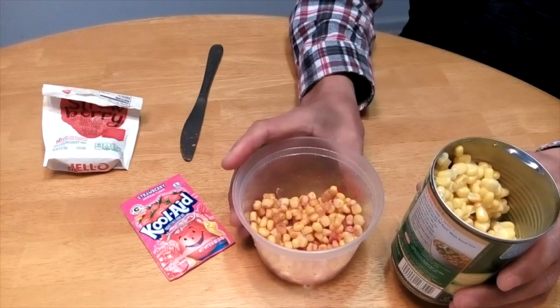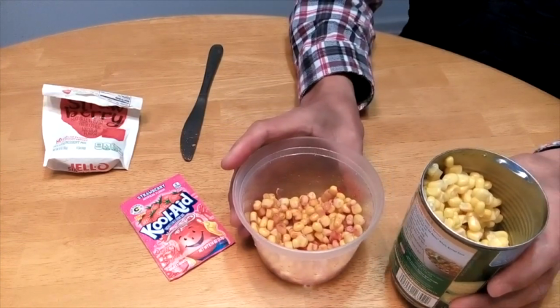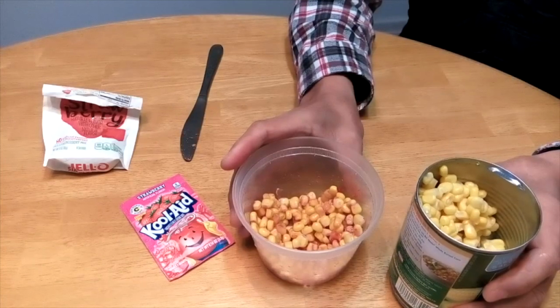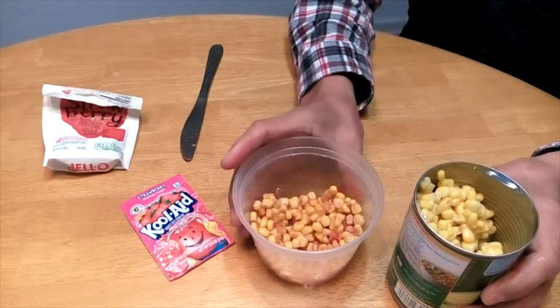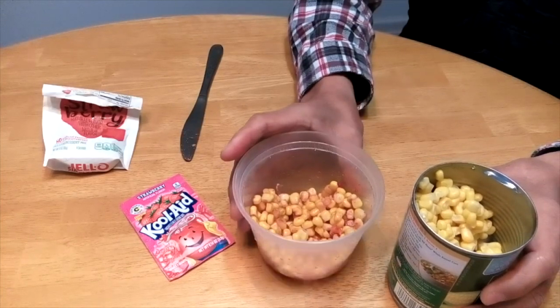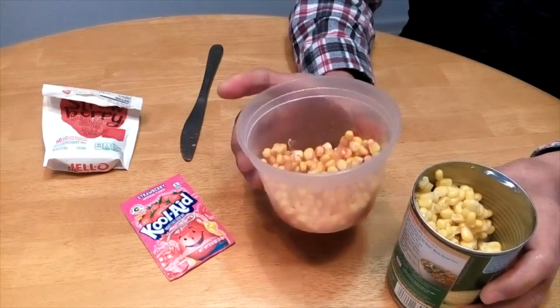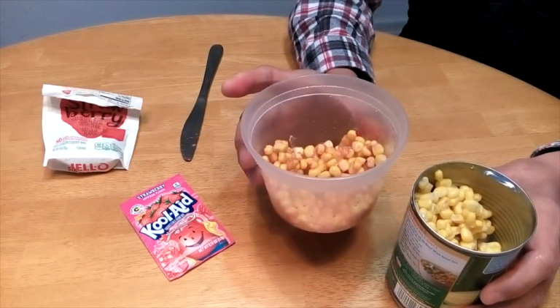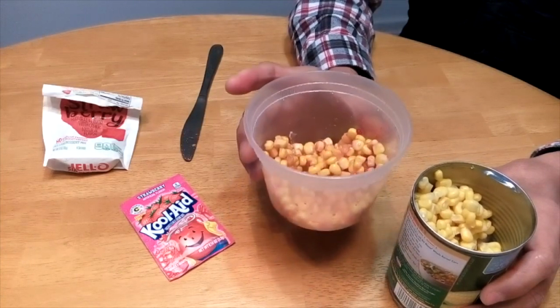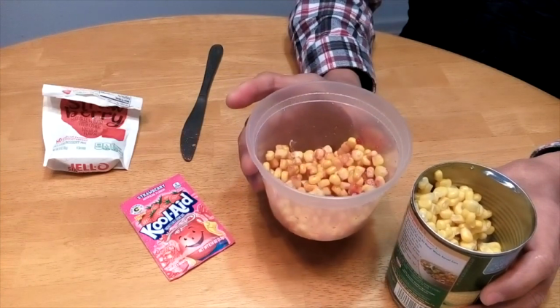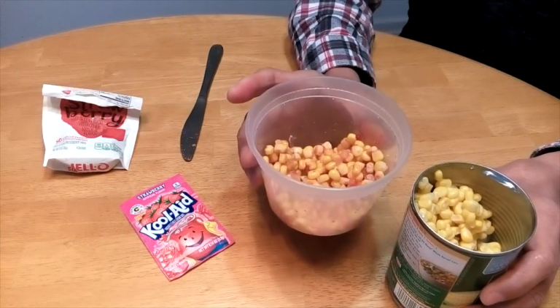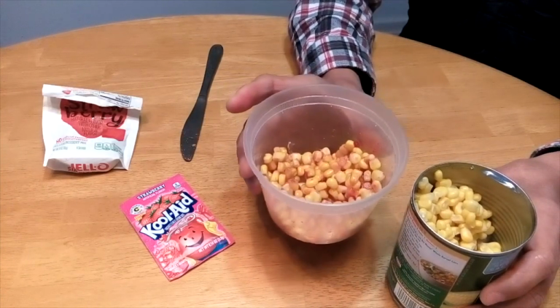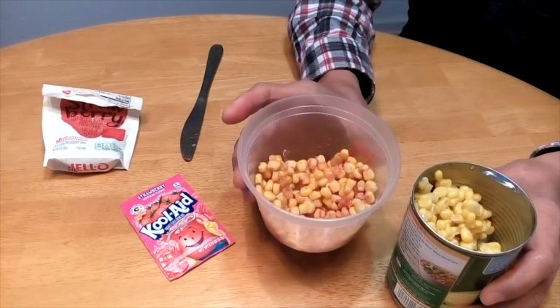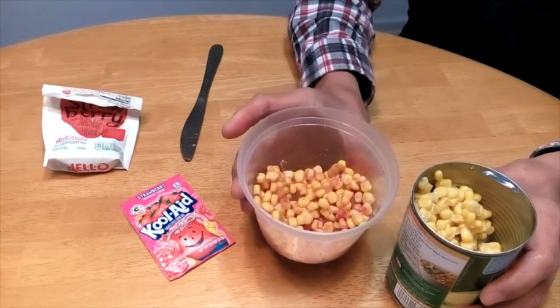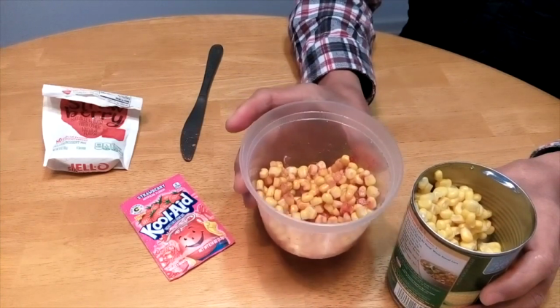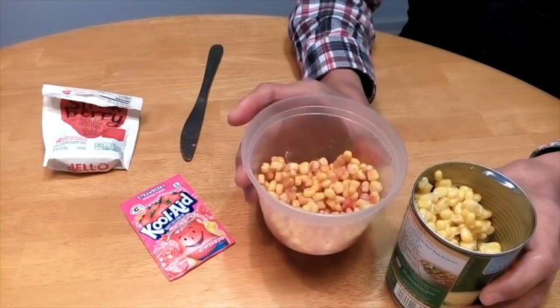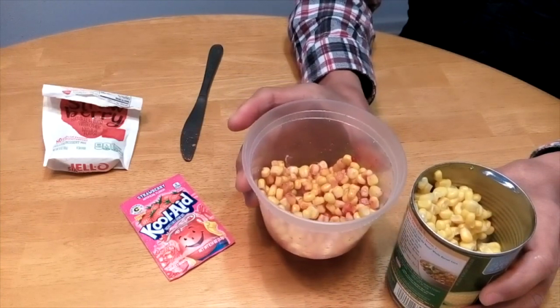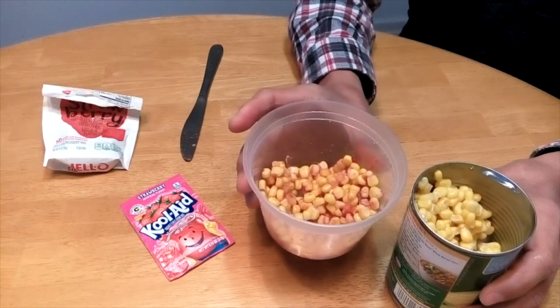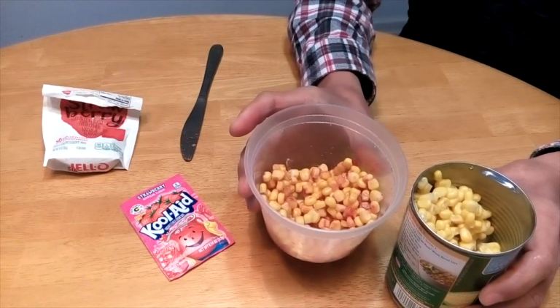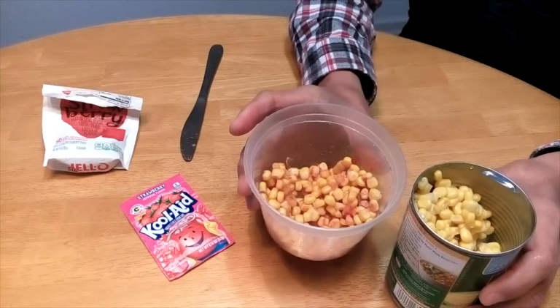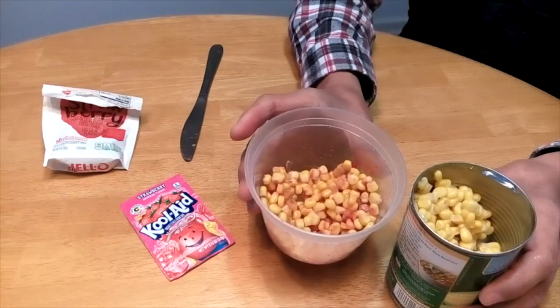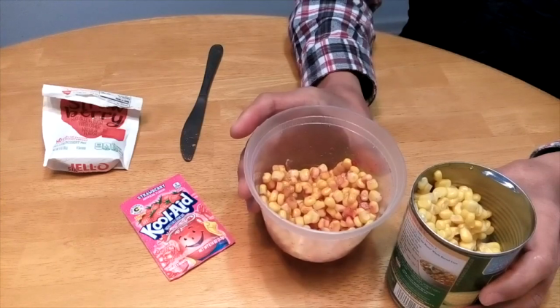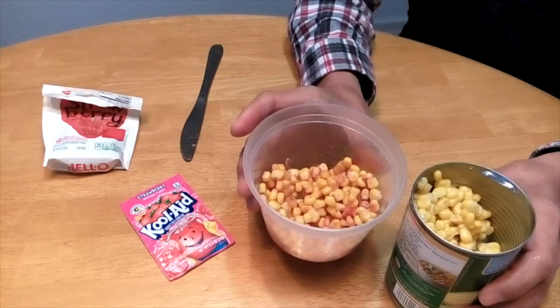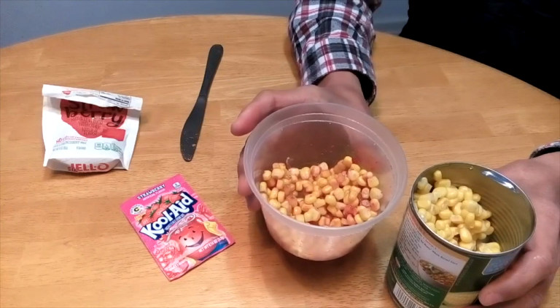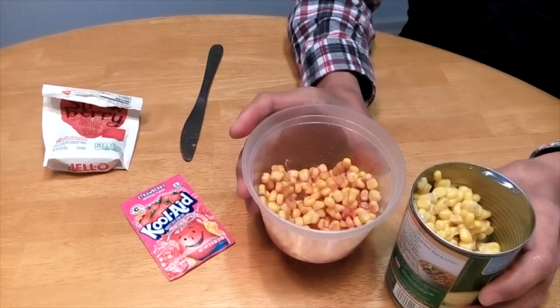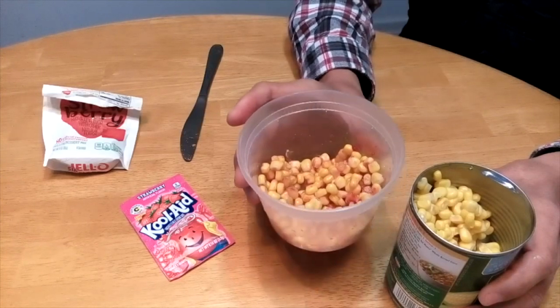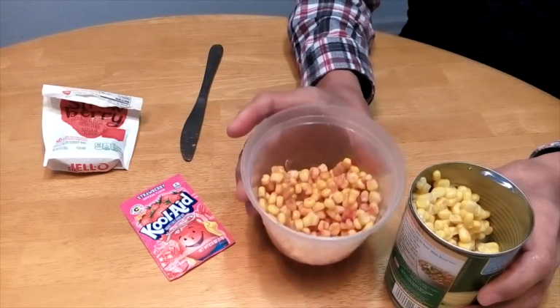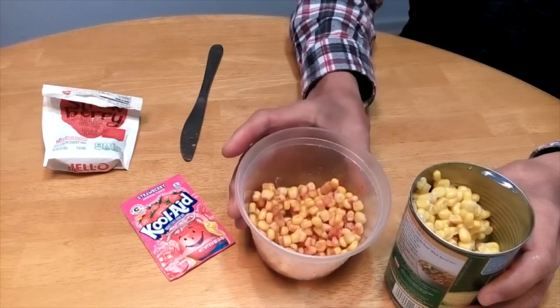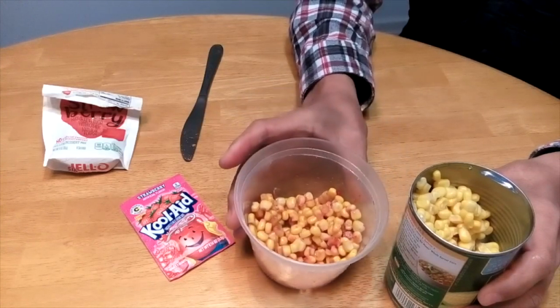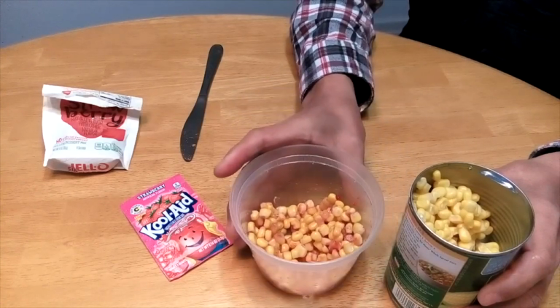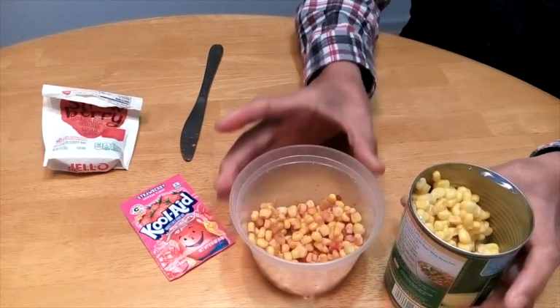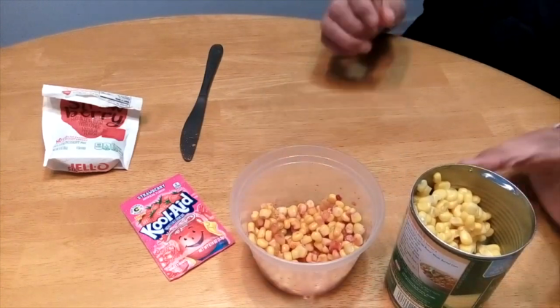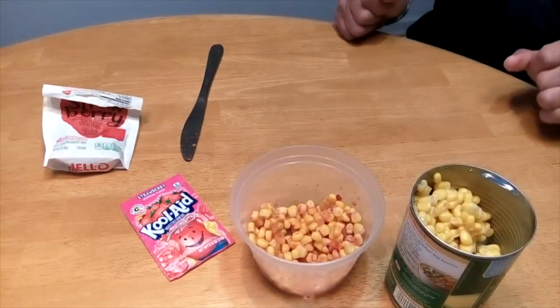By the way, this strawberry flavored corn also catches carp a lot faster too. Let's go.